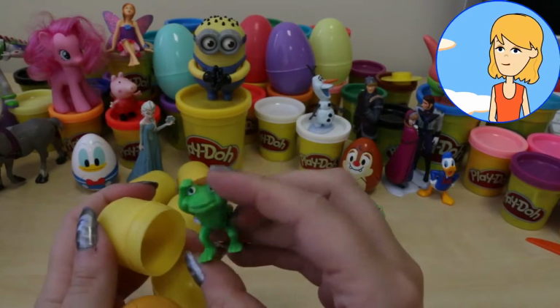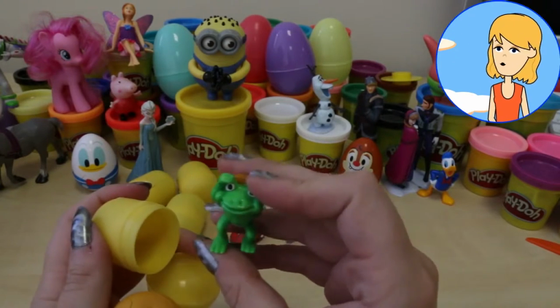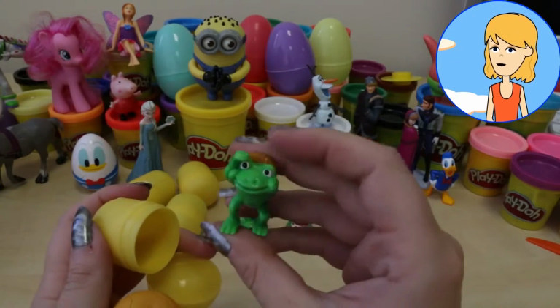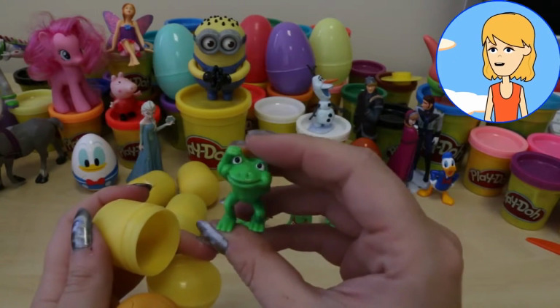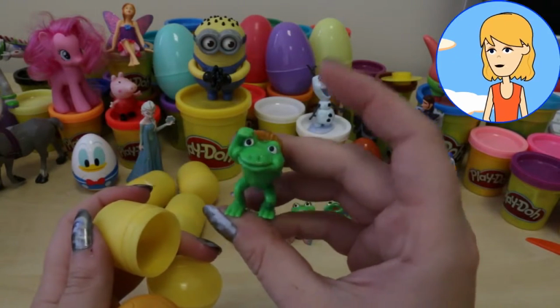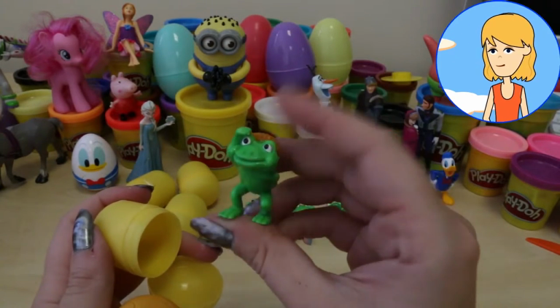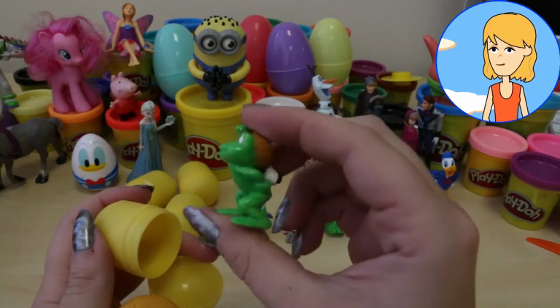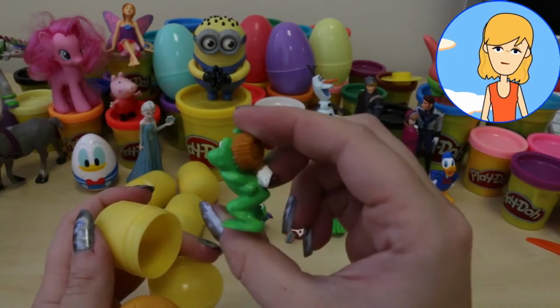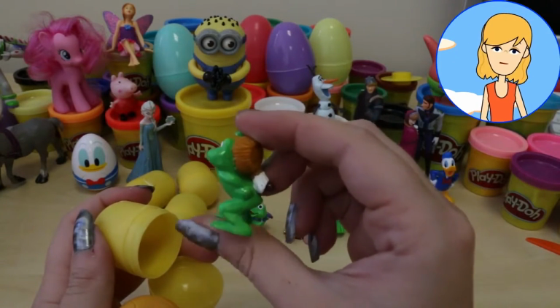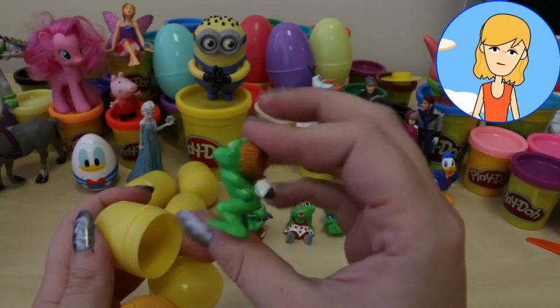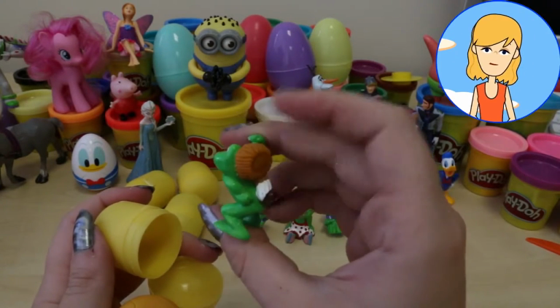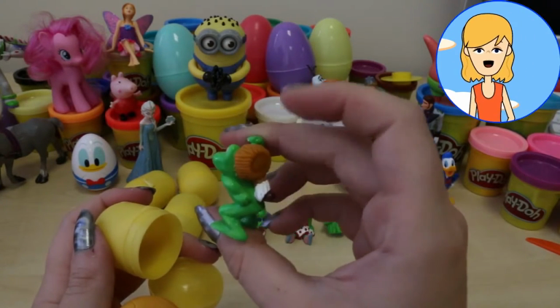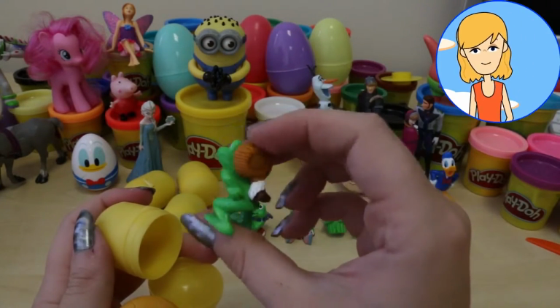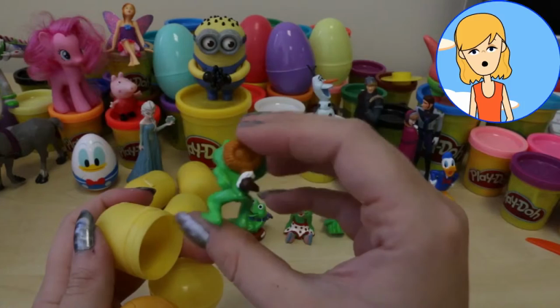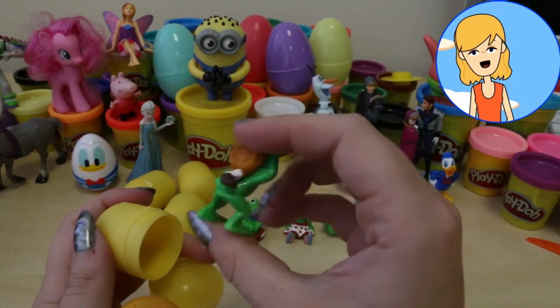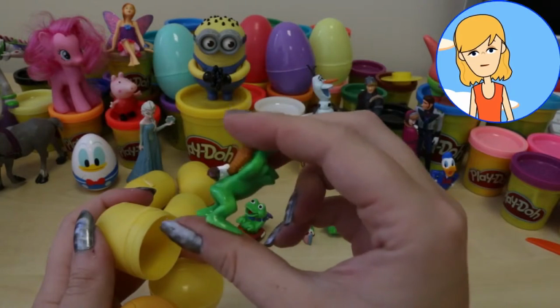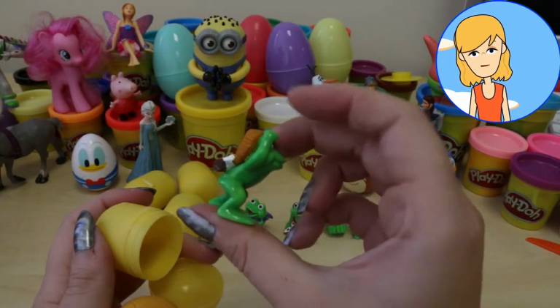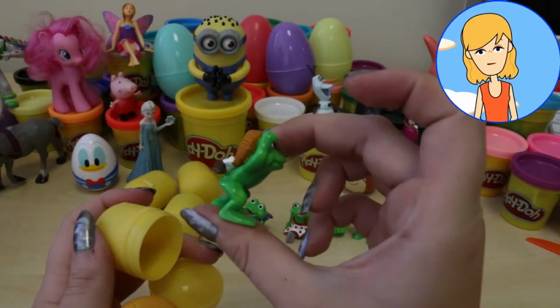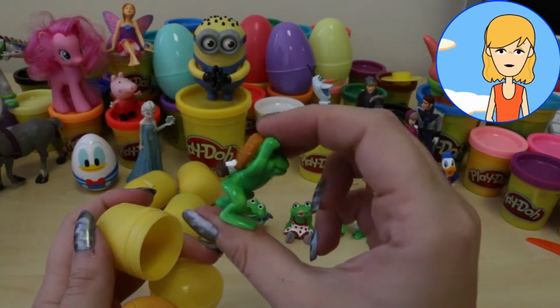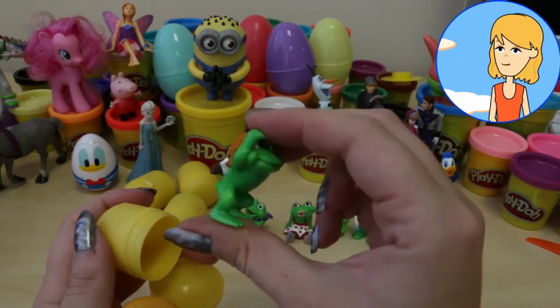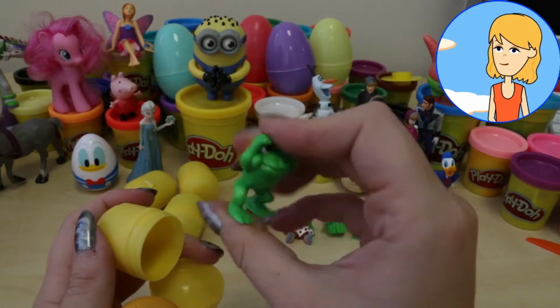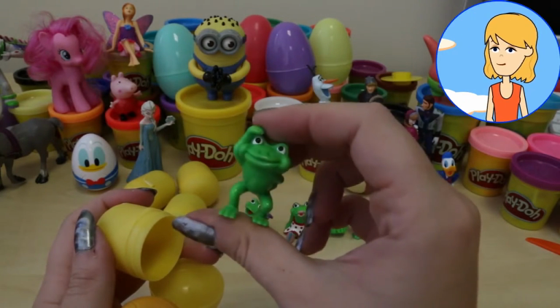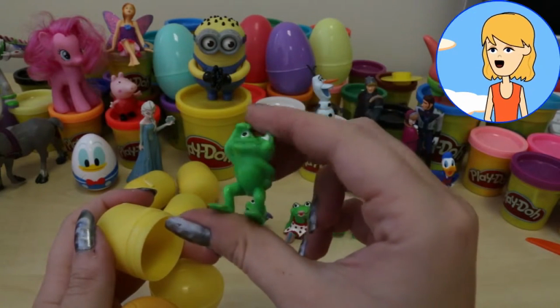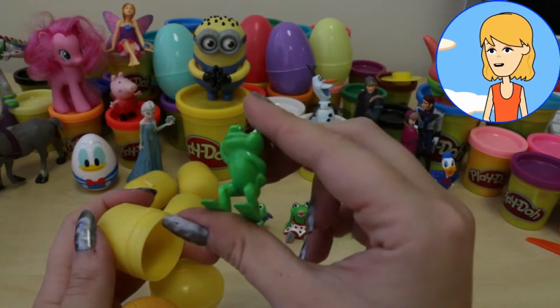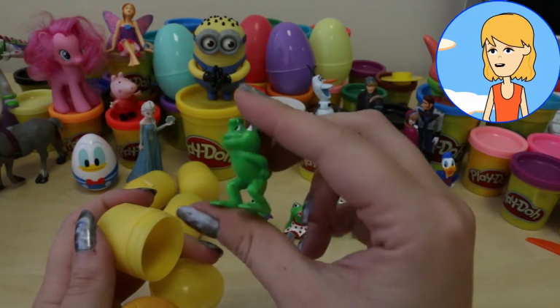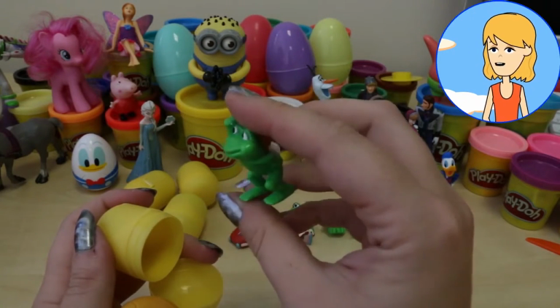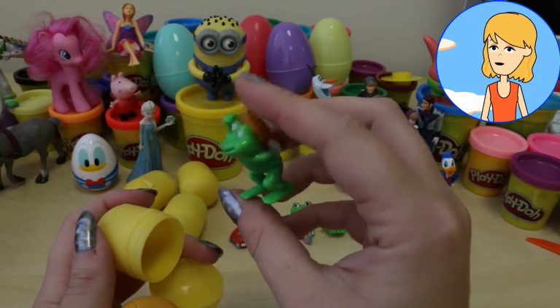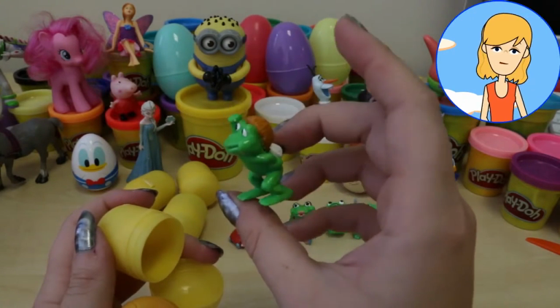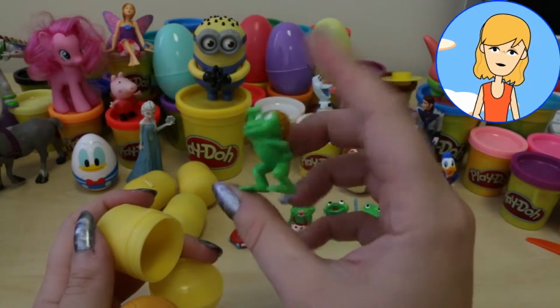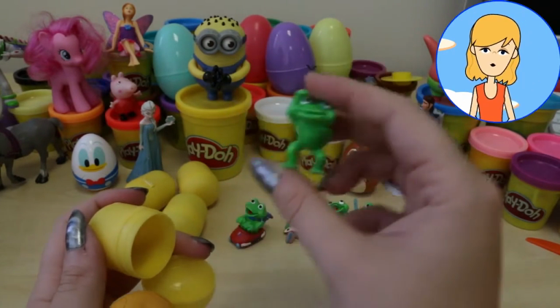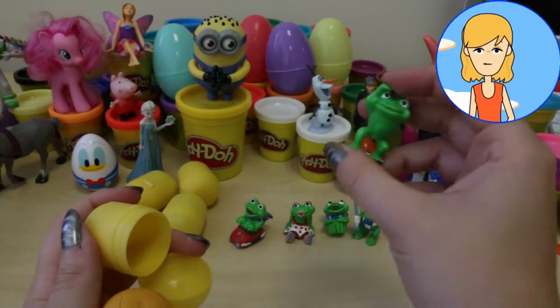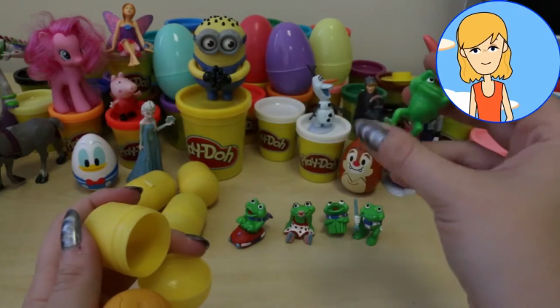Let's see what we have next. It is a frog. It's a frog in a hat. It seems to be some kind of lumberjack frog.